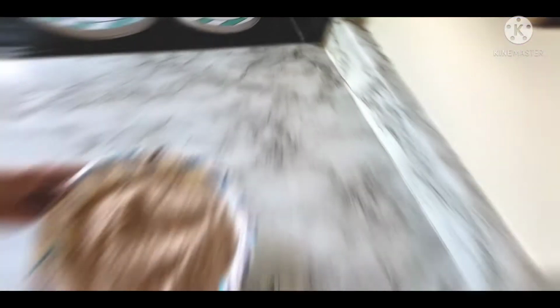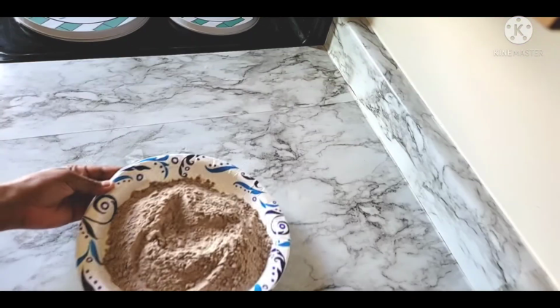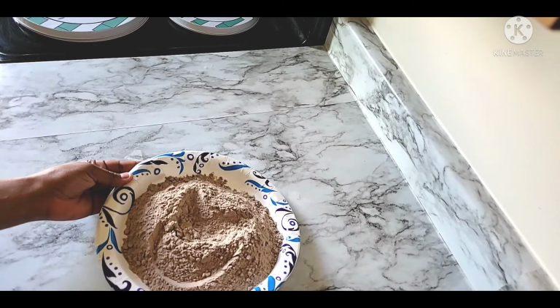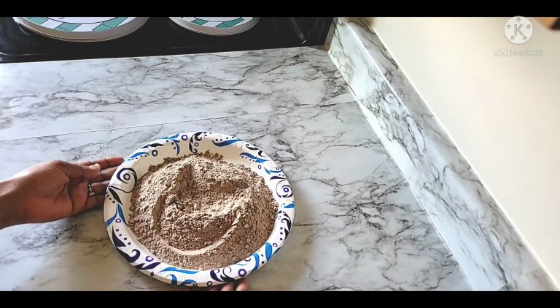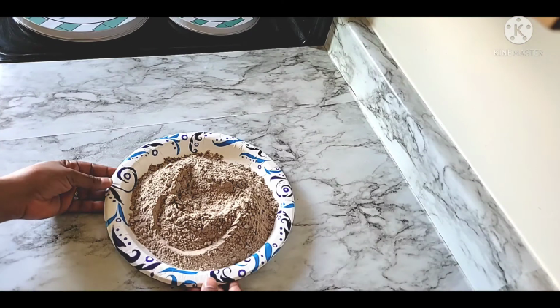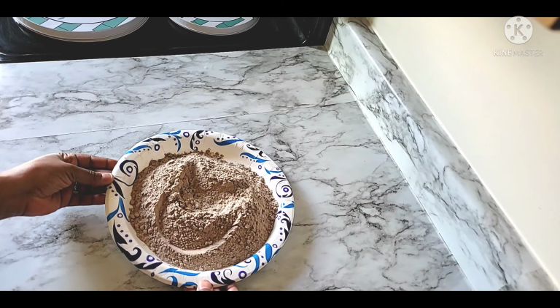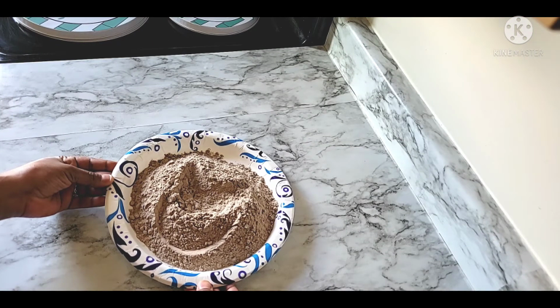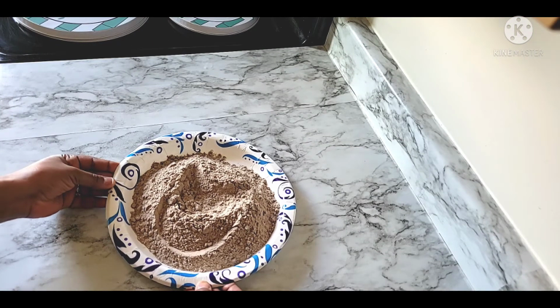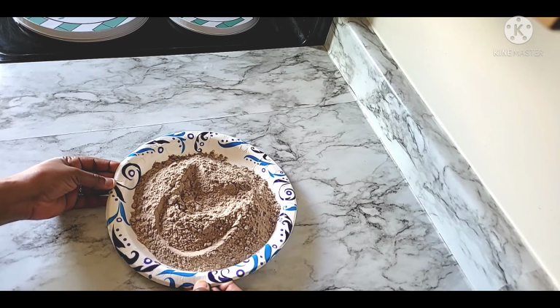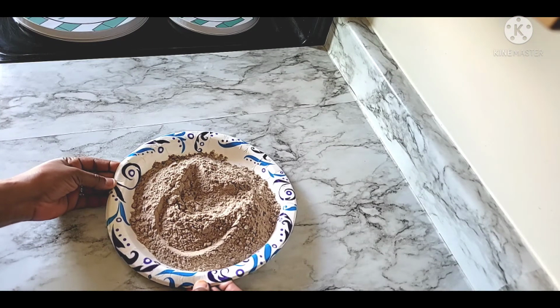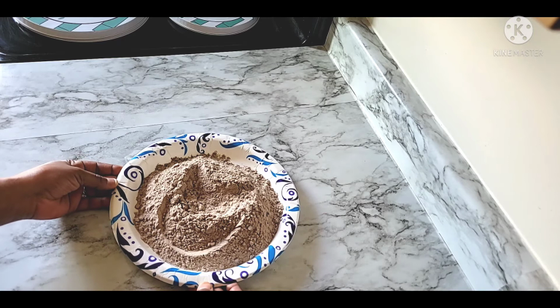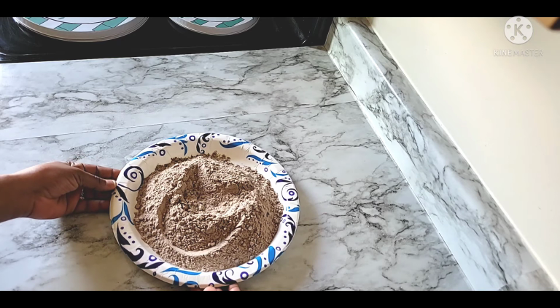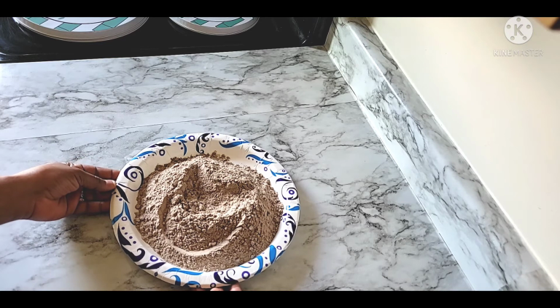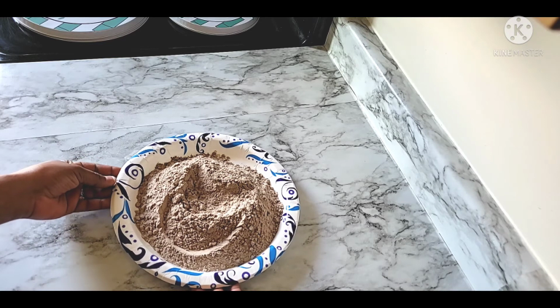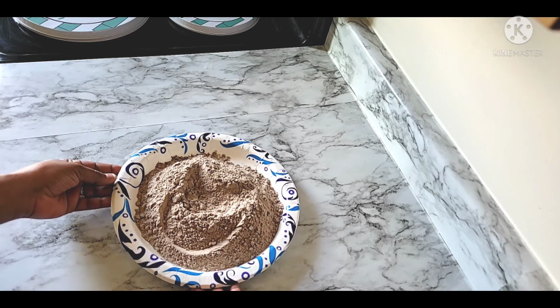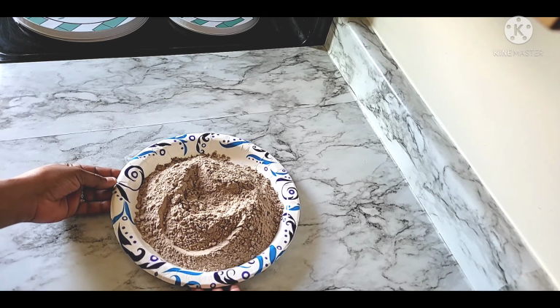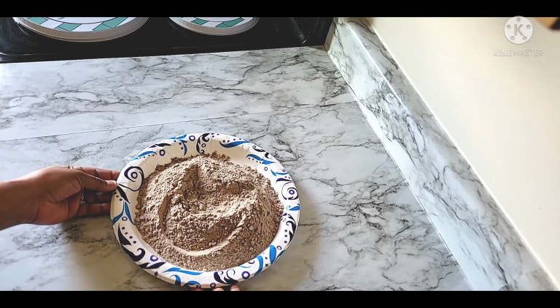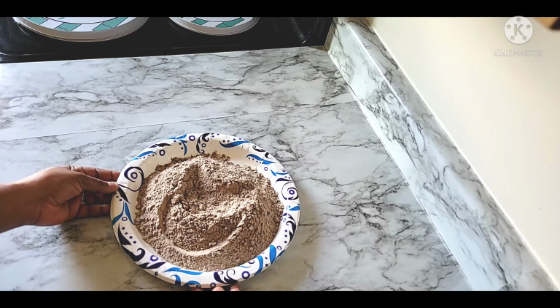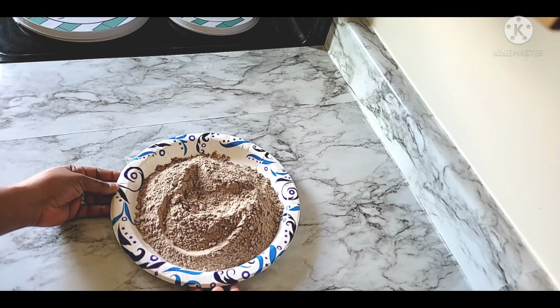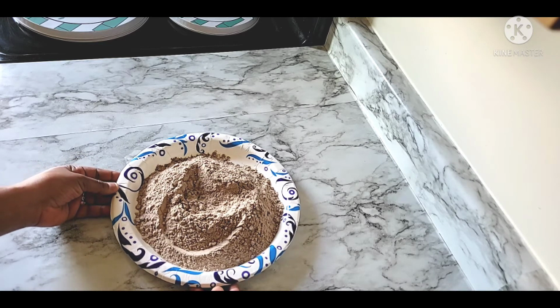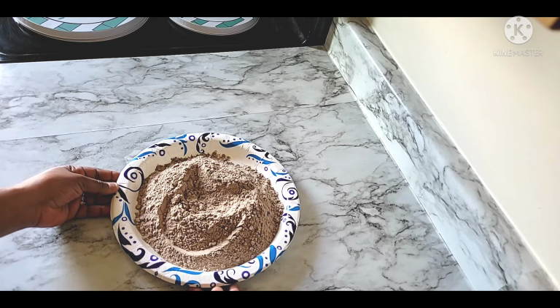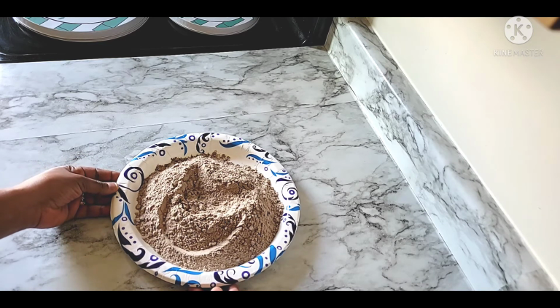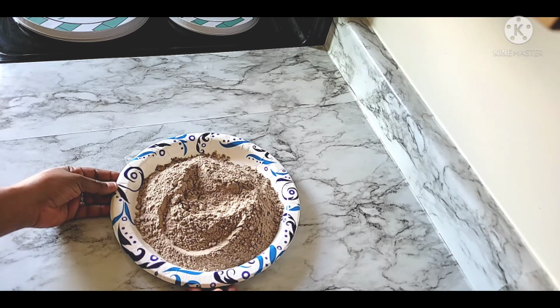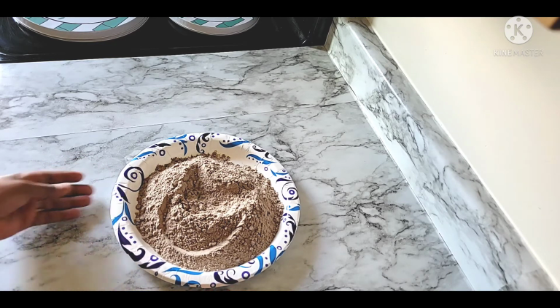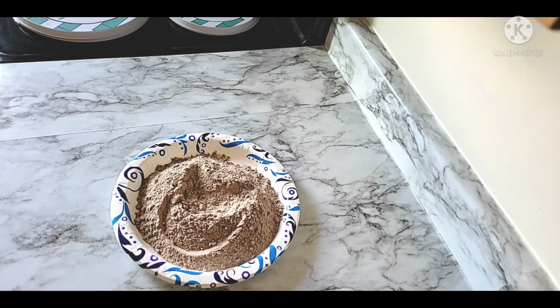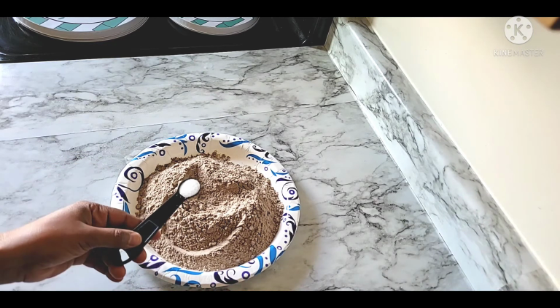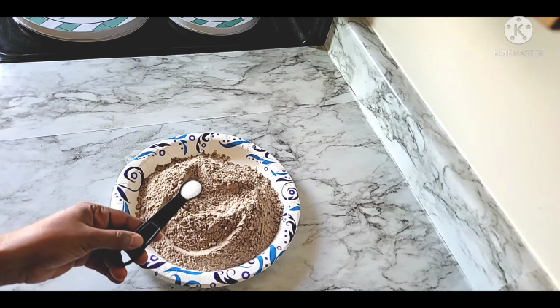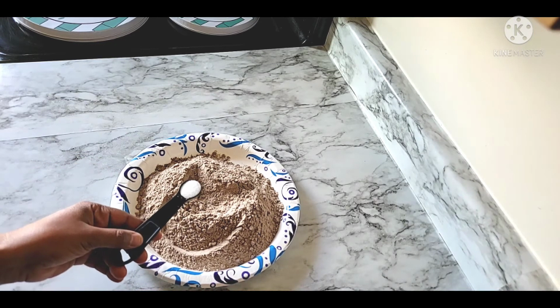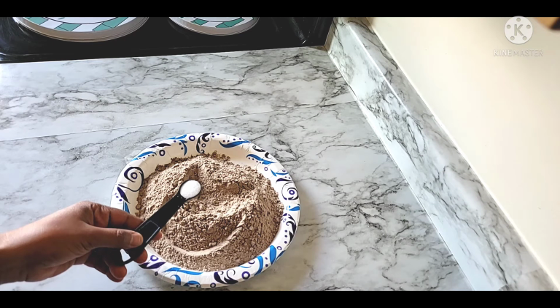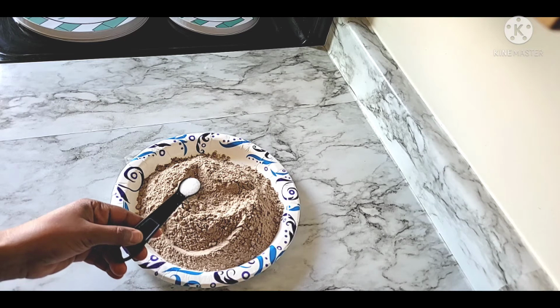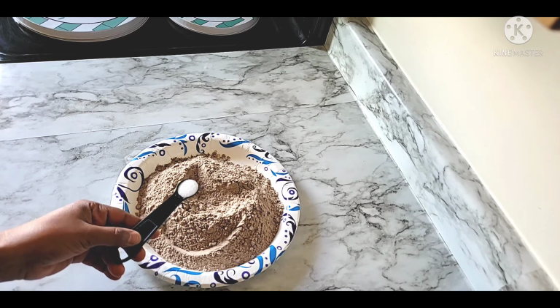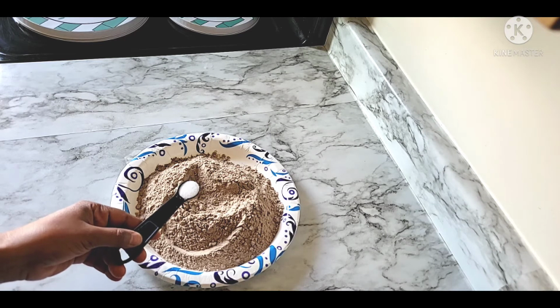If you want to make a donut, please like this video.